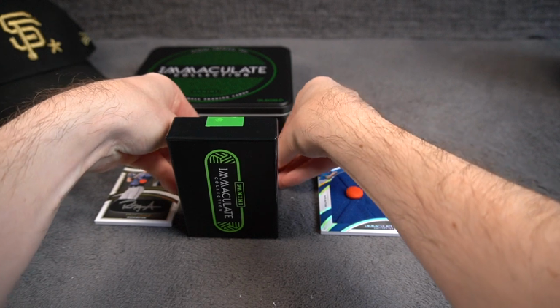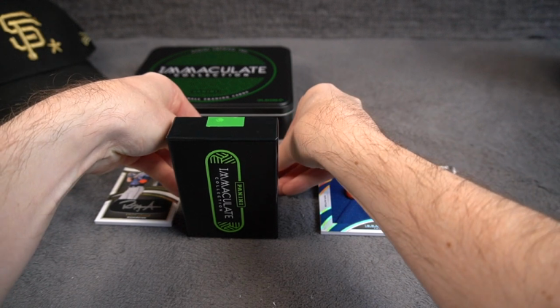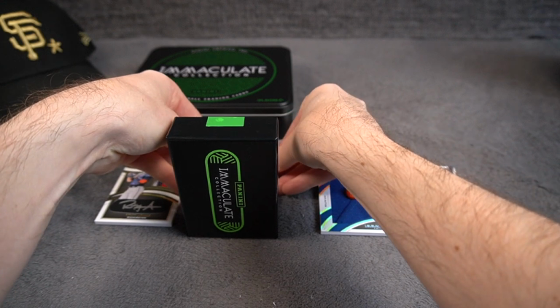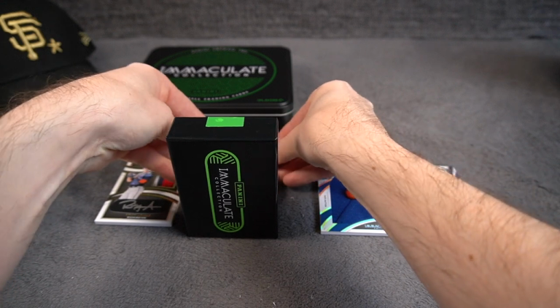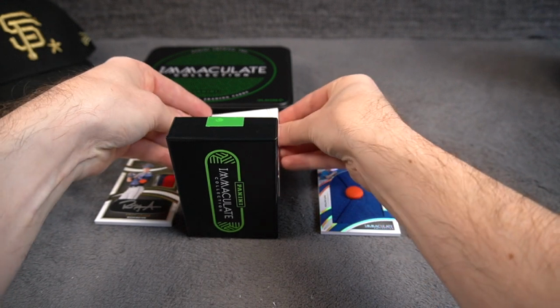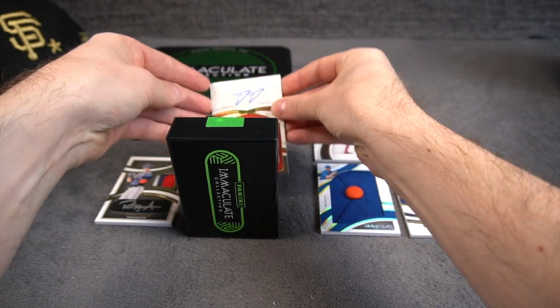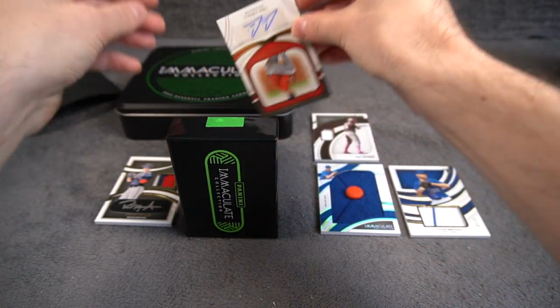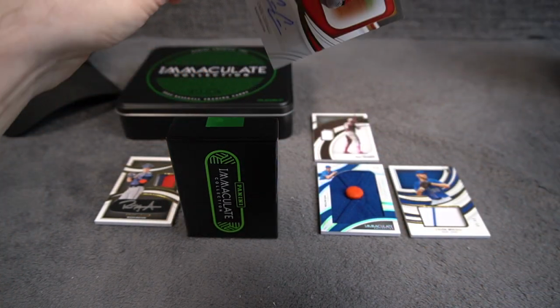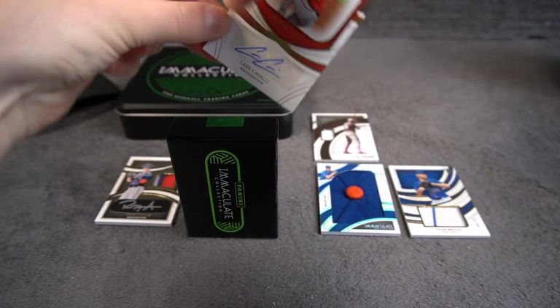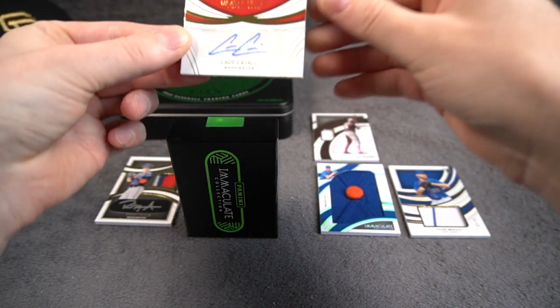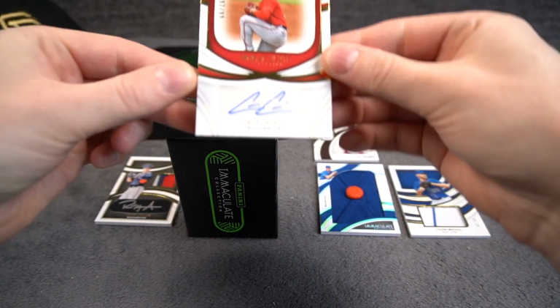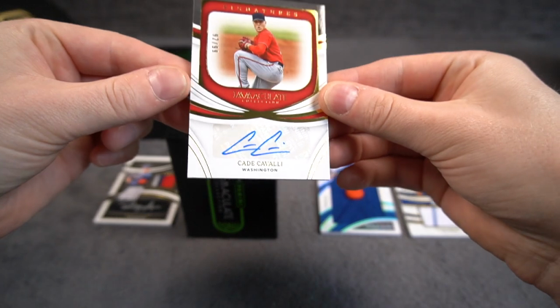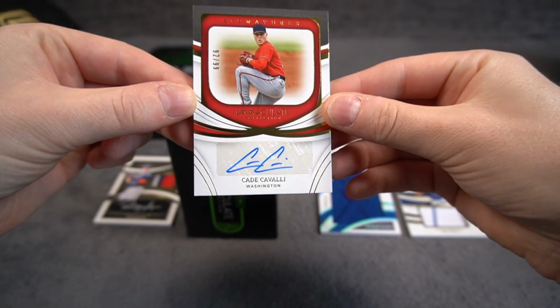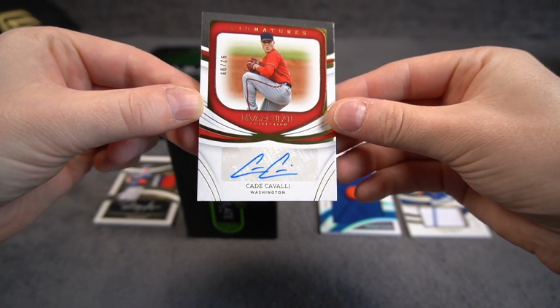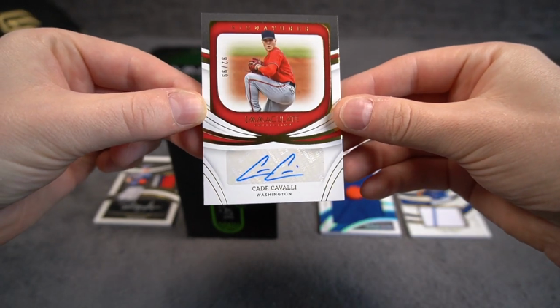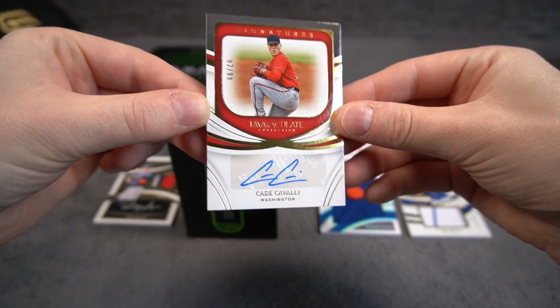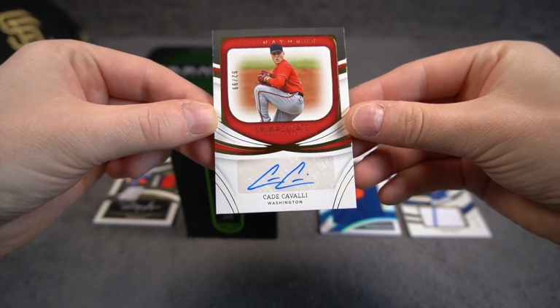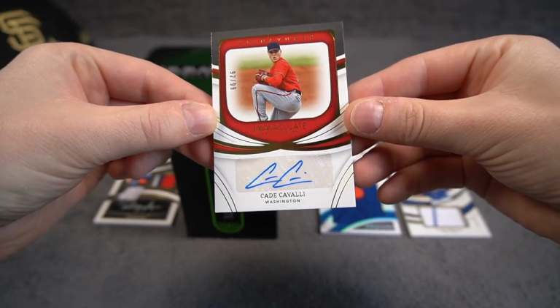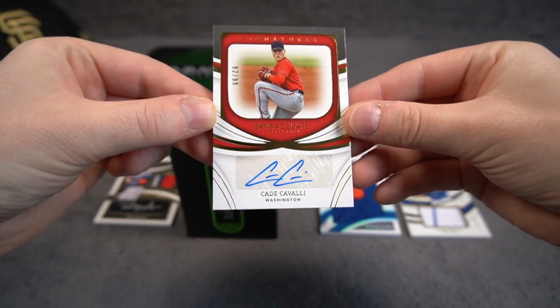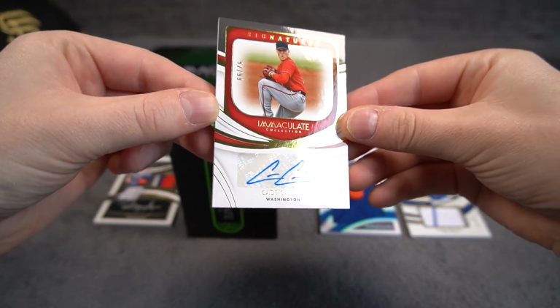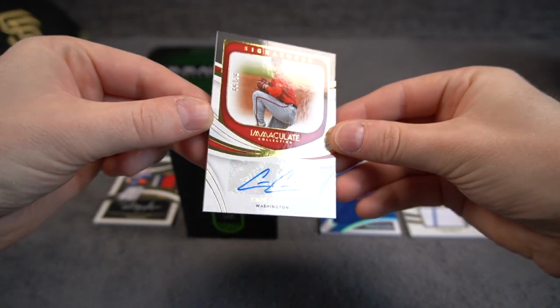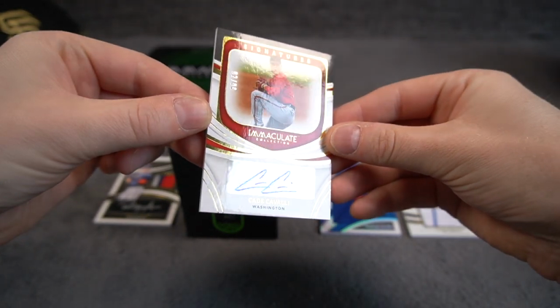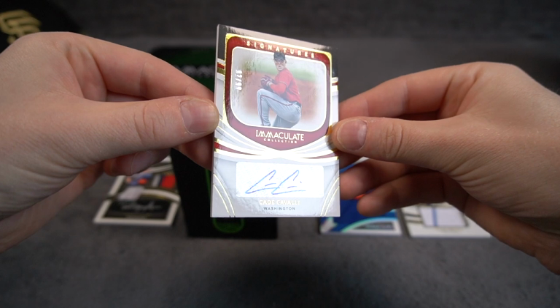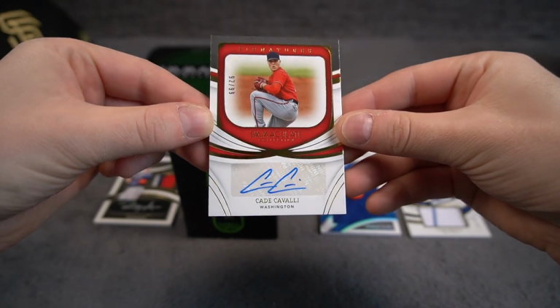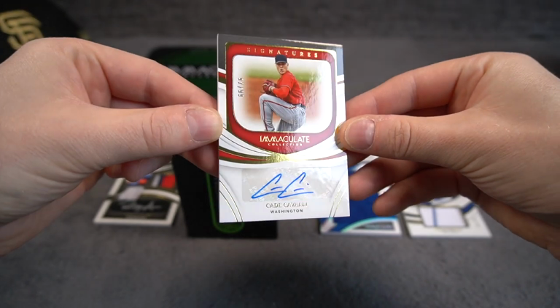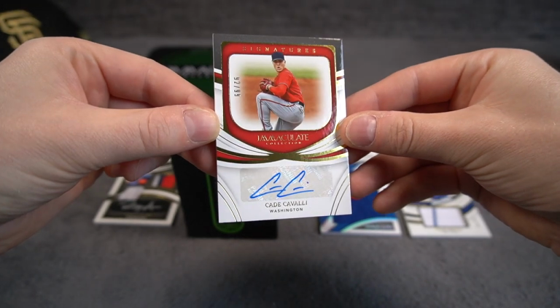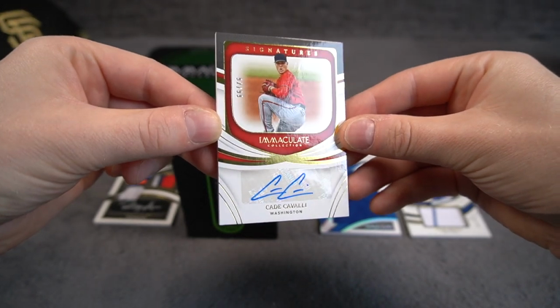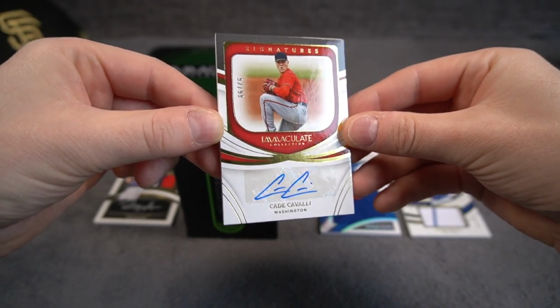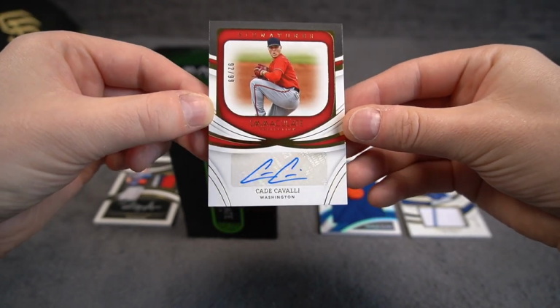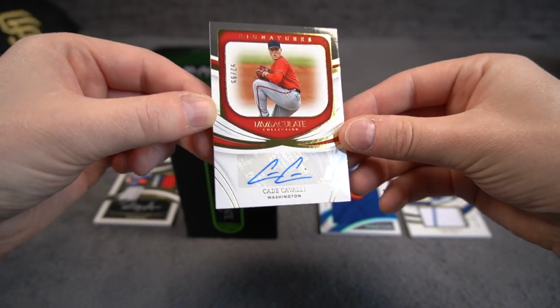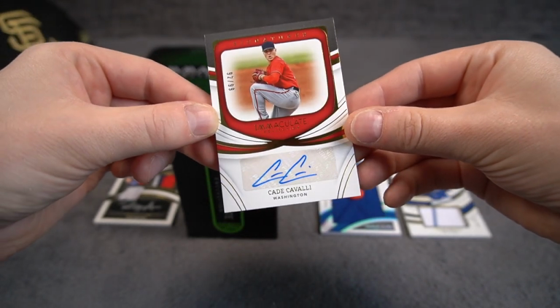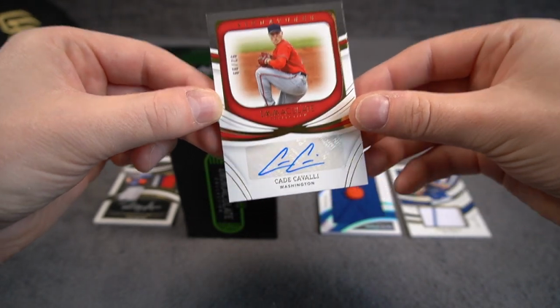We got some upside down action again, and we have Cade Cavalli for the Reds. Simple but nice looking auto, 92 of 99. Signatures.